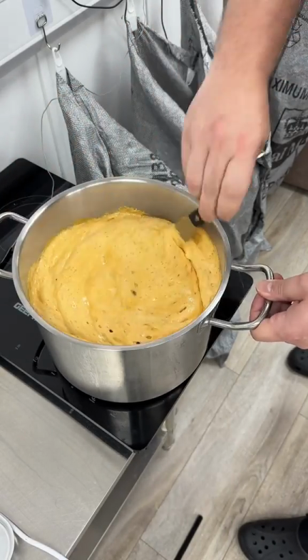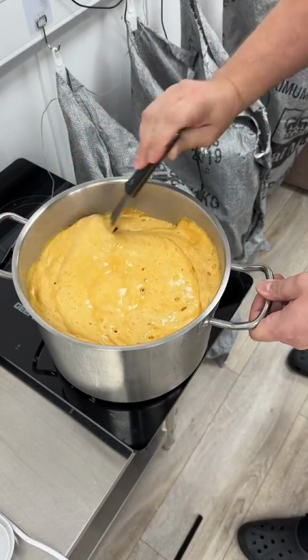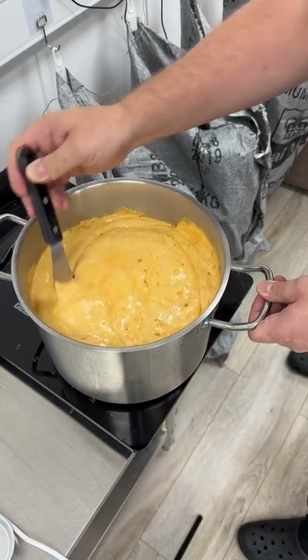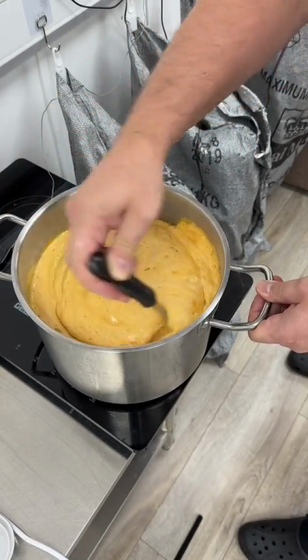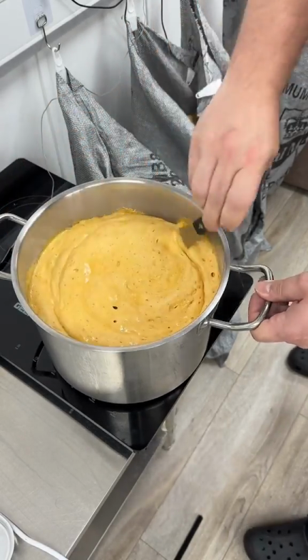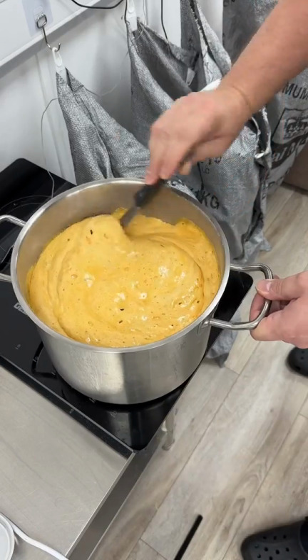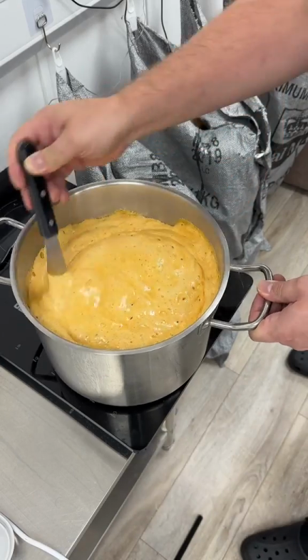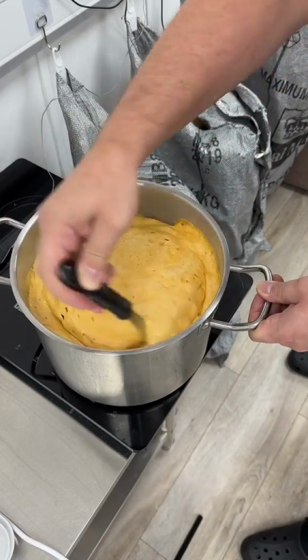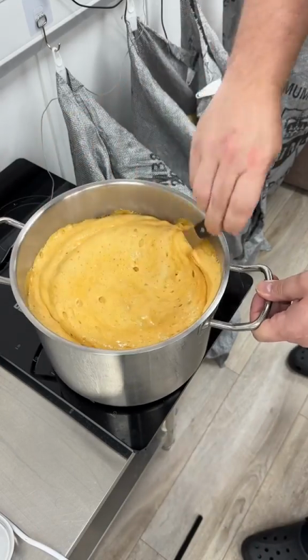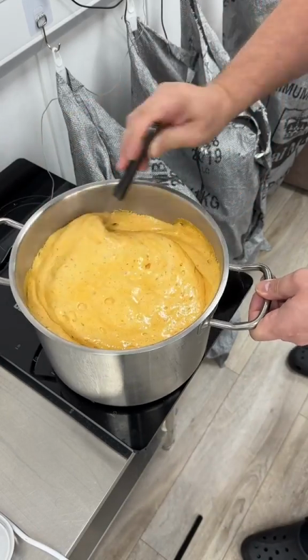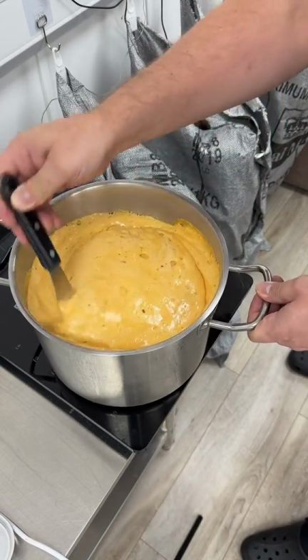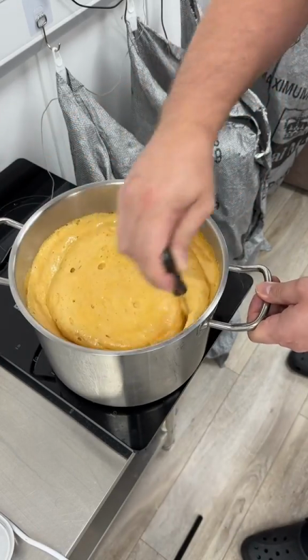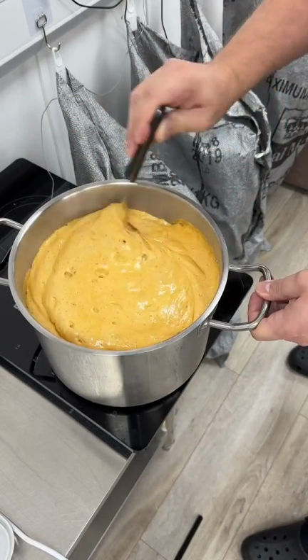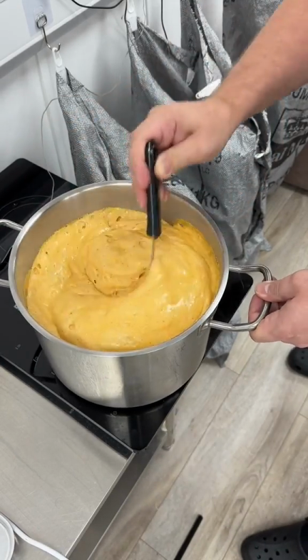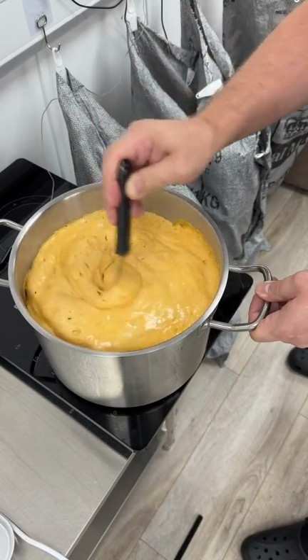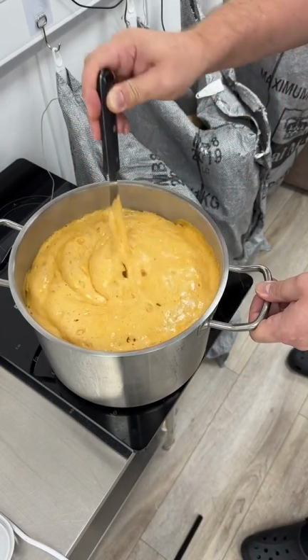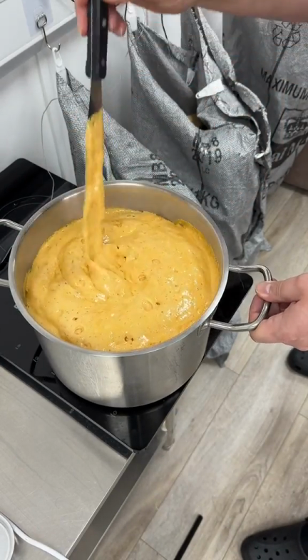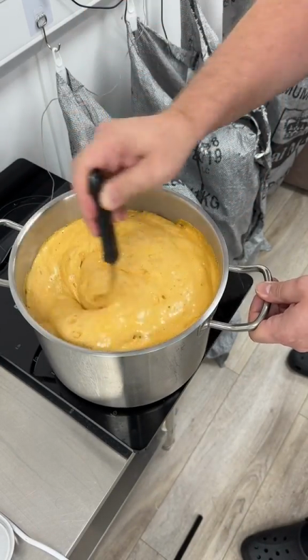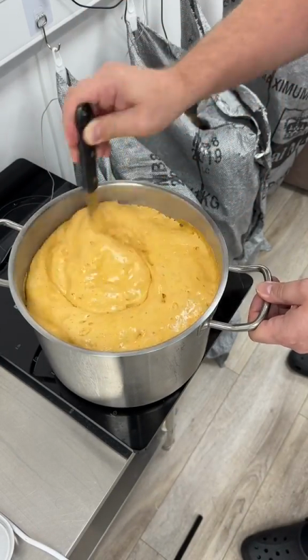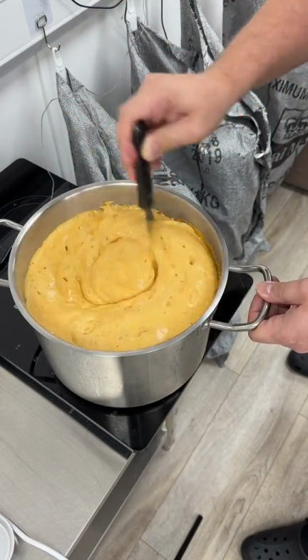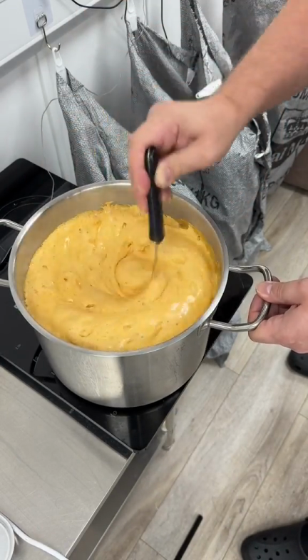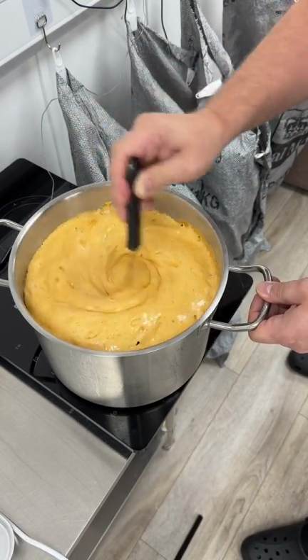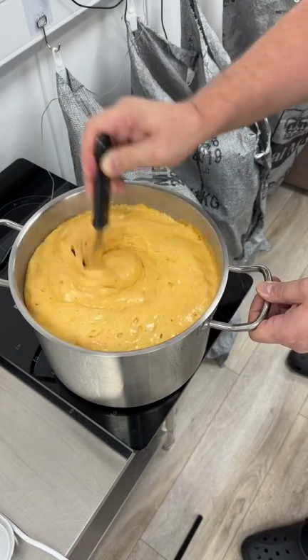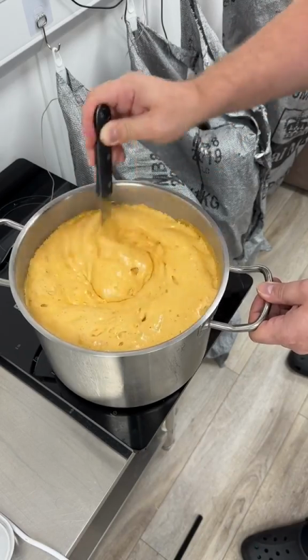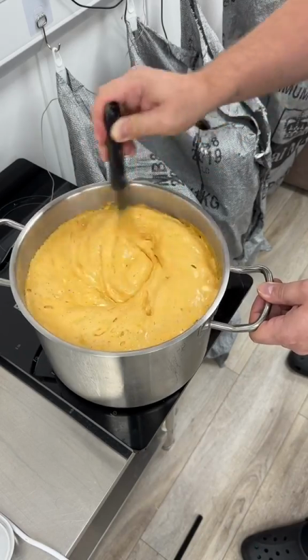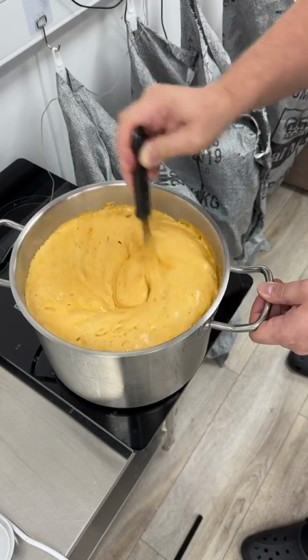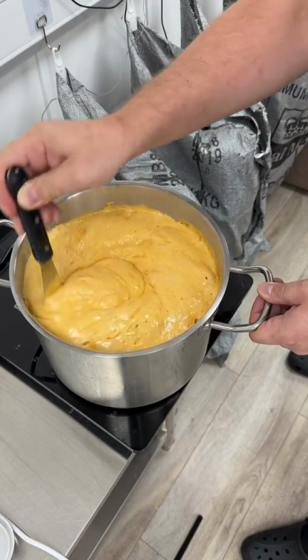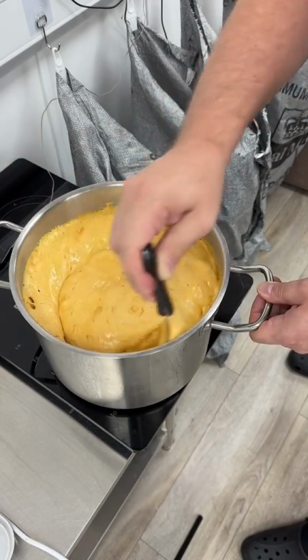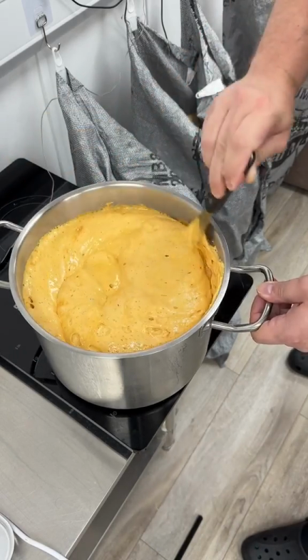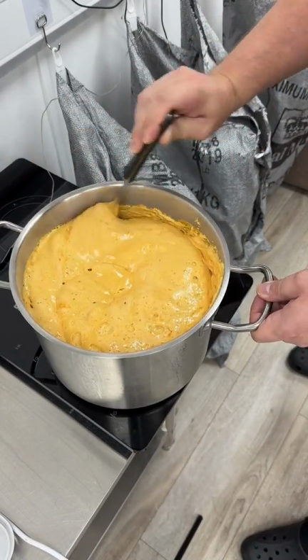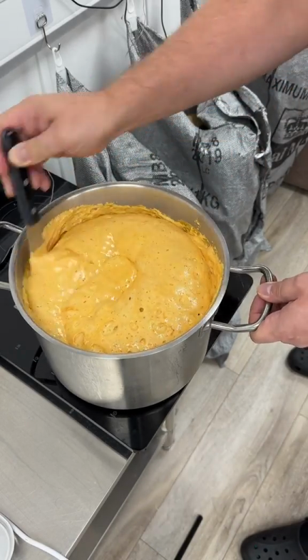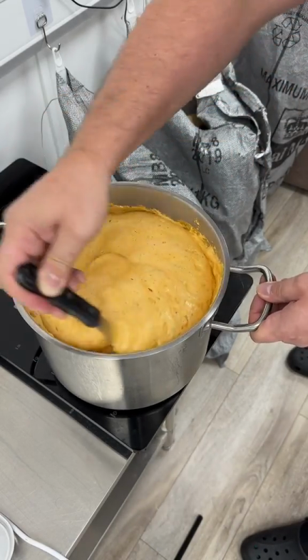This foamy stuff is honeycomb. This is how you make honeycomb, guys.